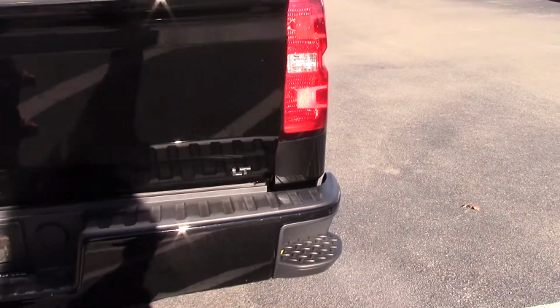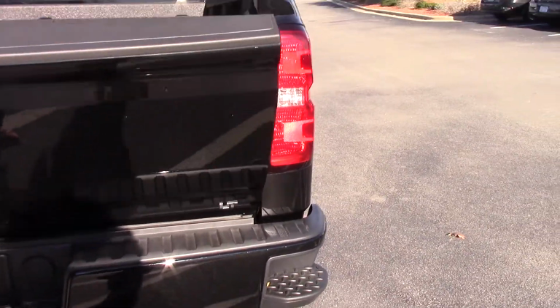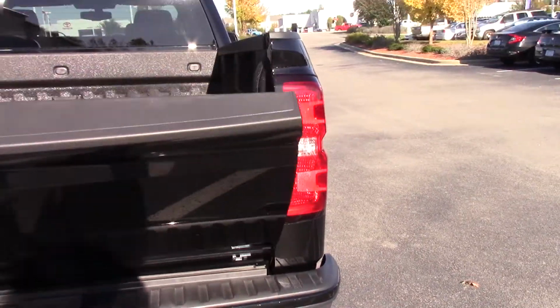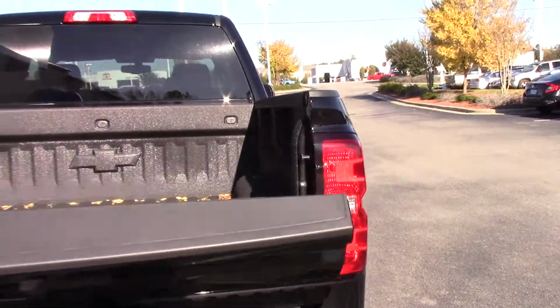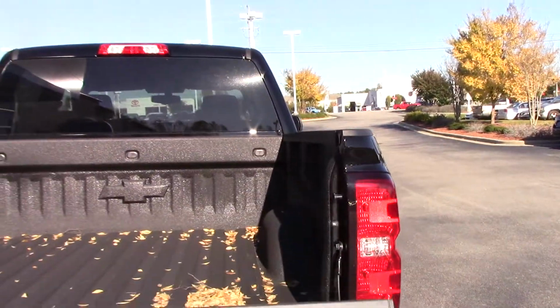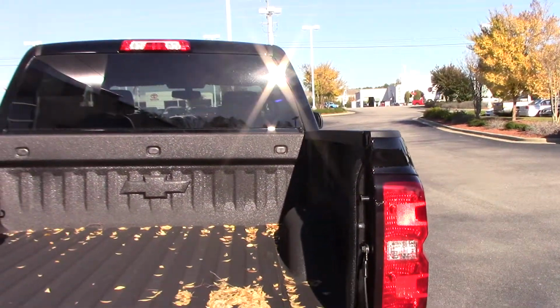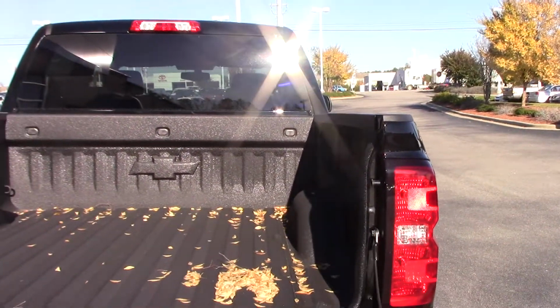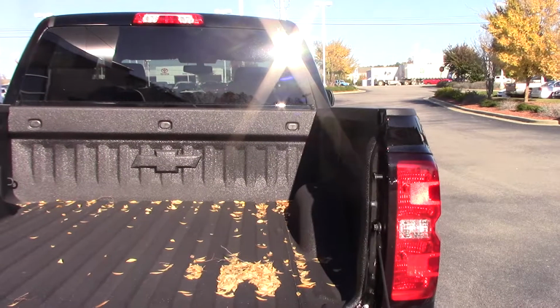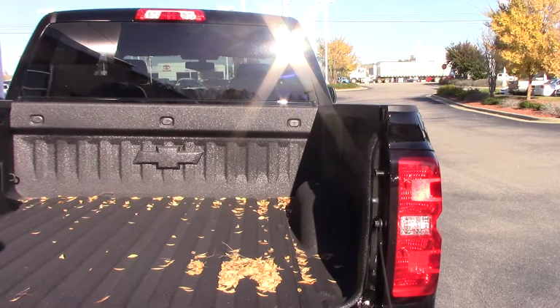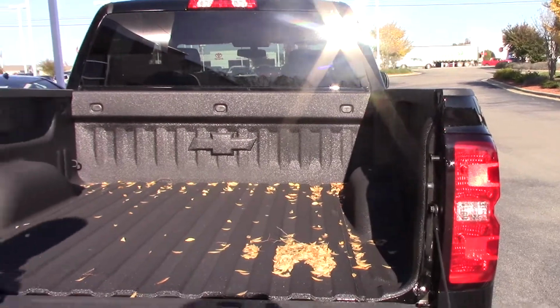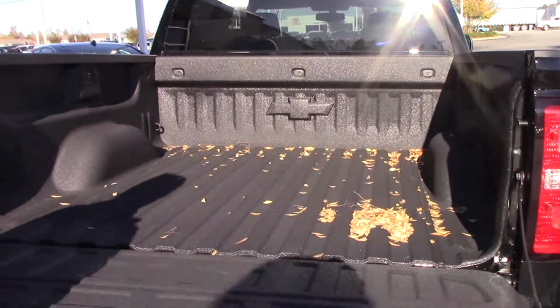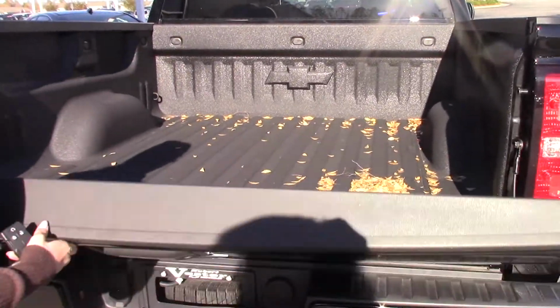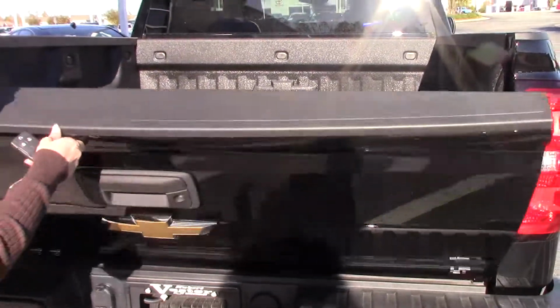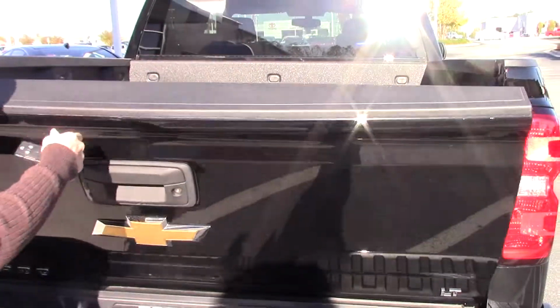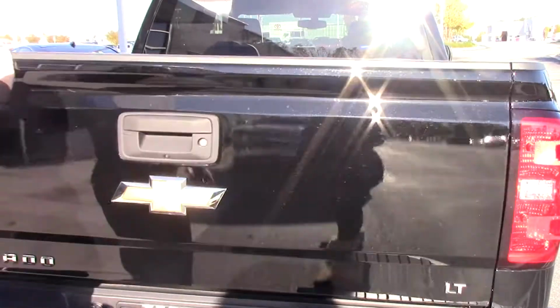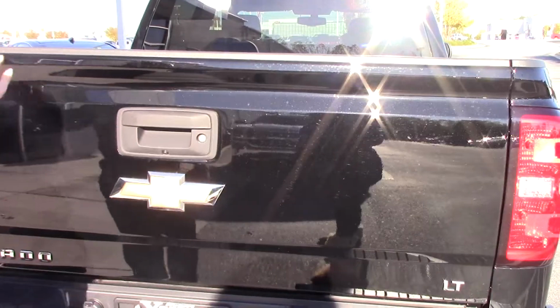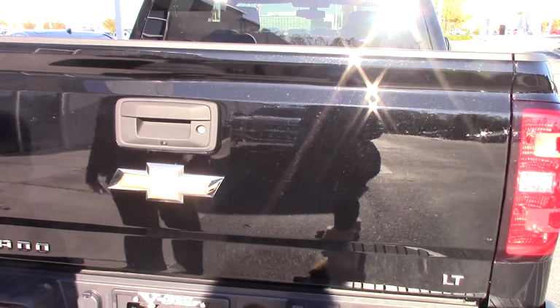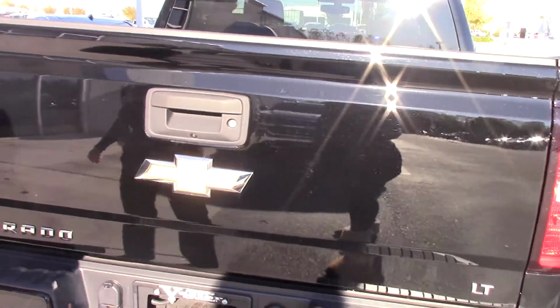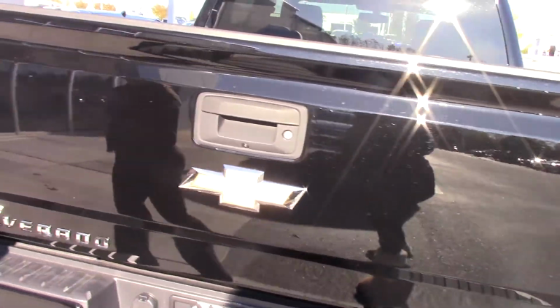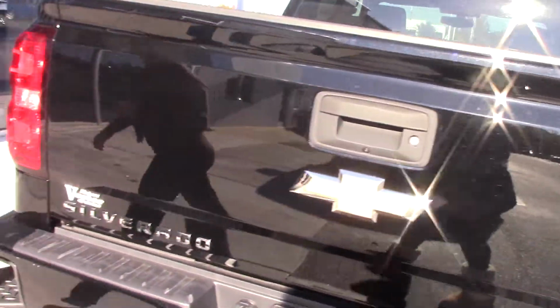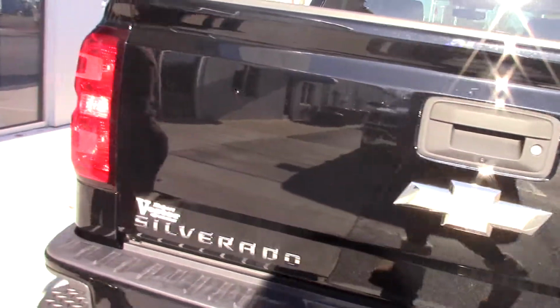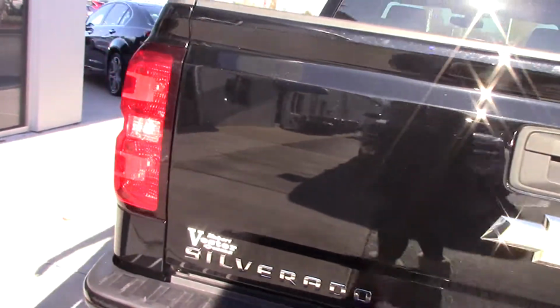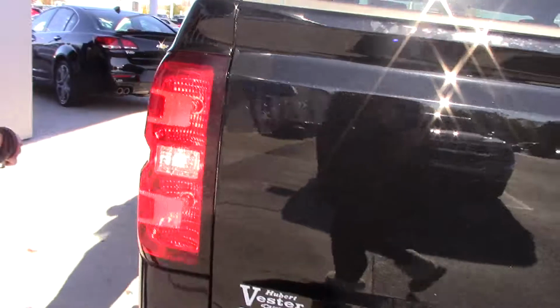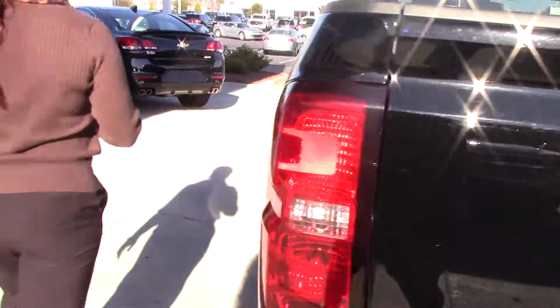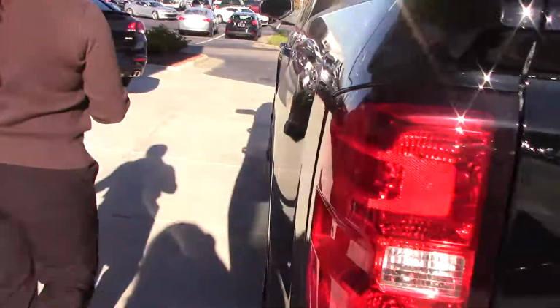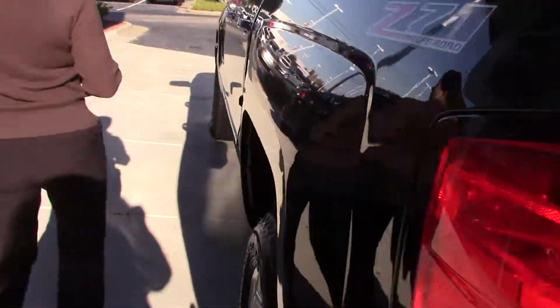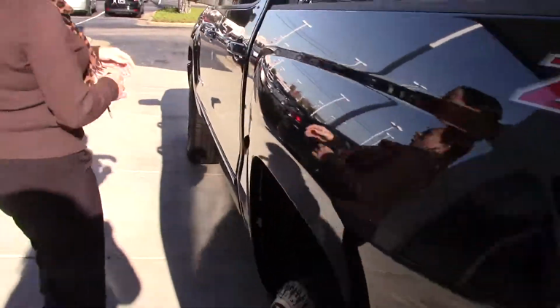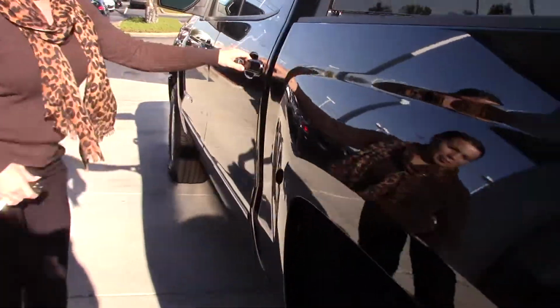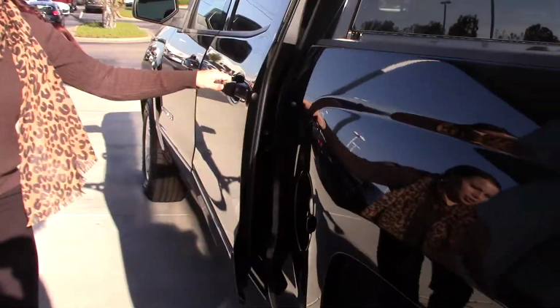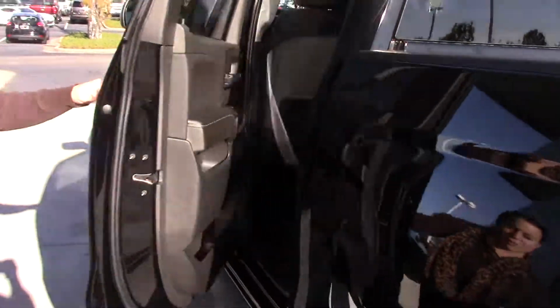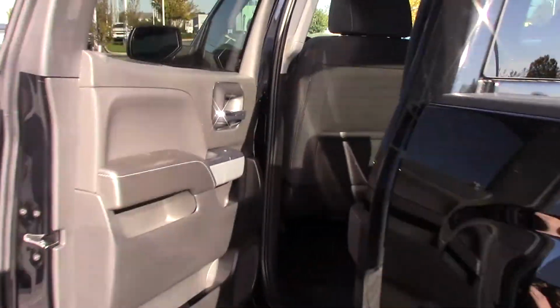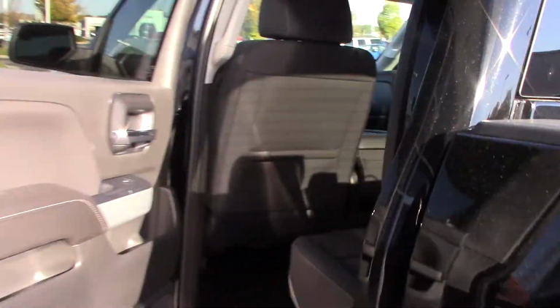Bed liner. And as you can see, it does have the easy lift so it doesn't come slamming down on you. And if you'll hop in the back, I'll show you some details on the inside.